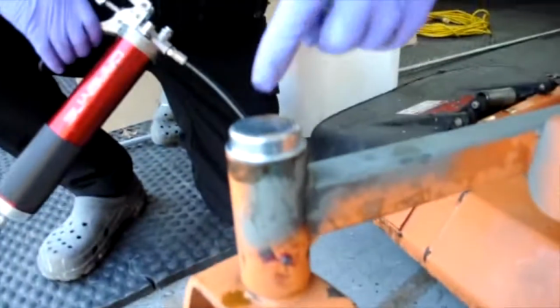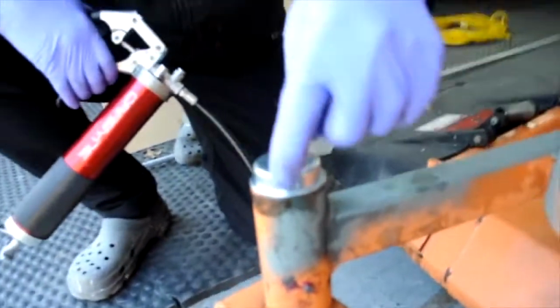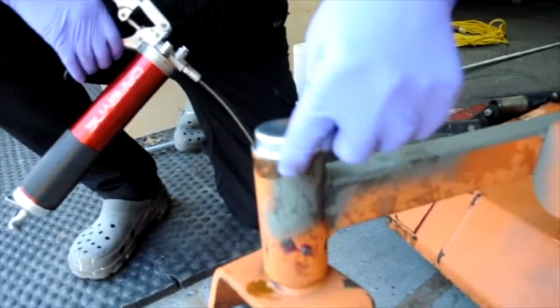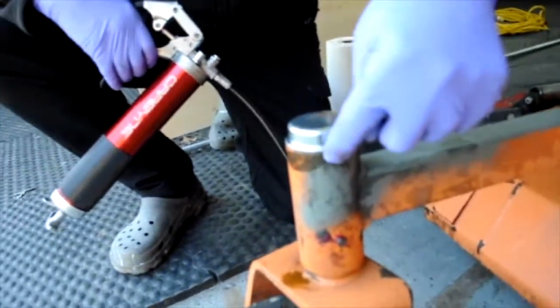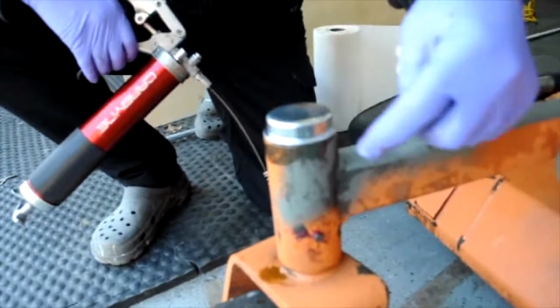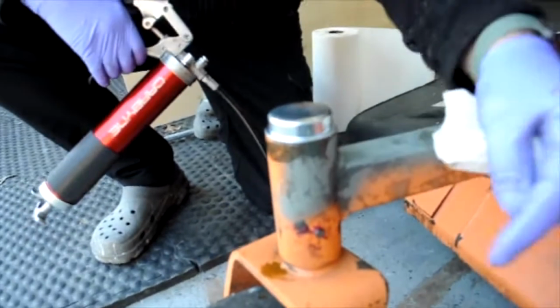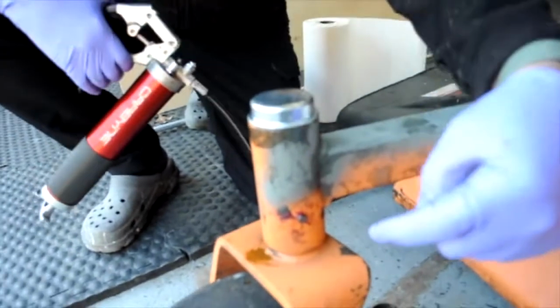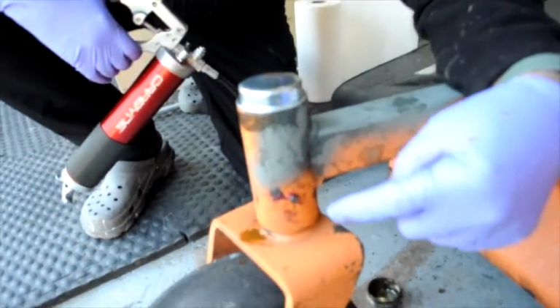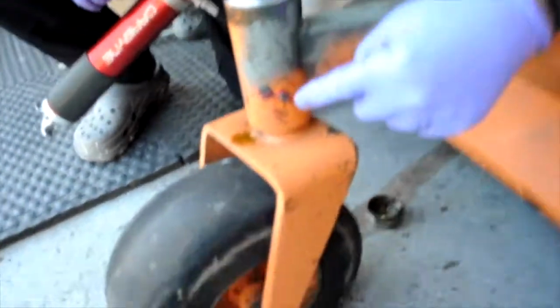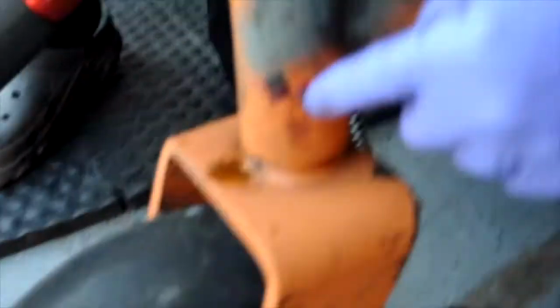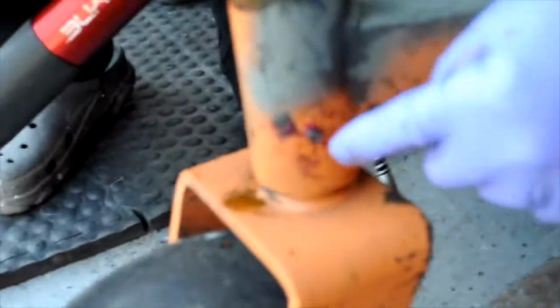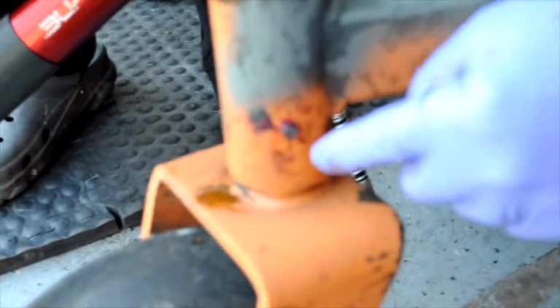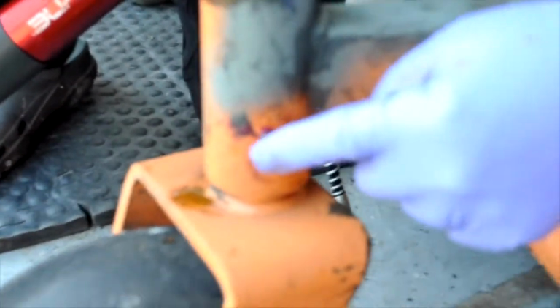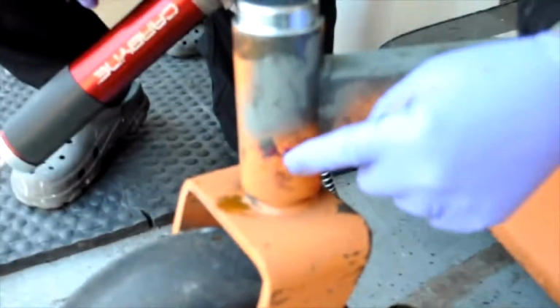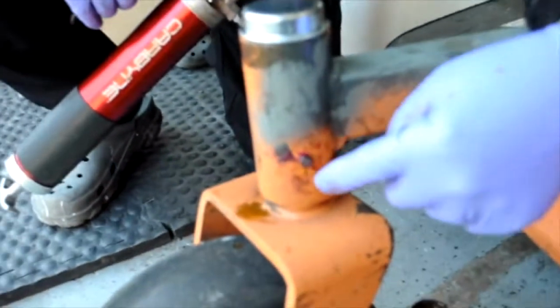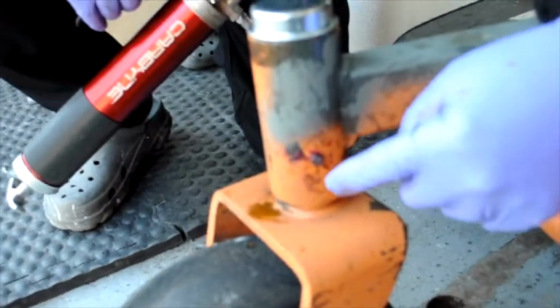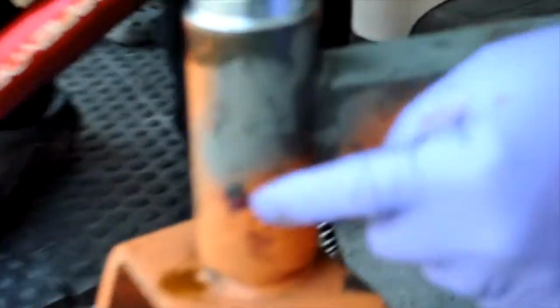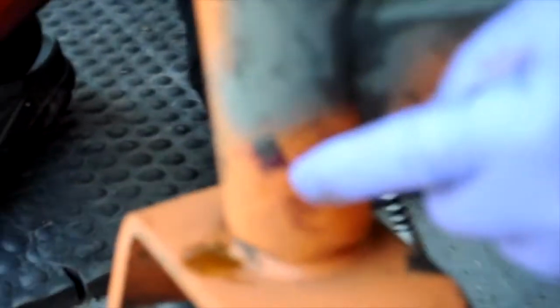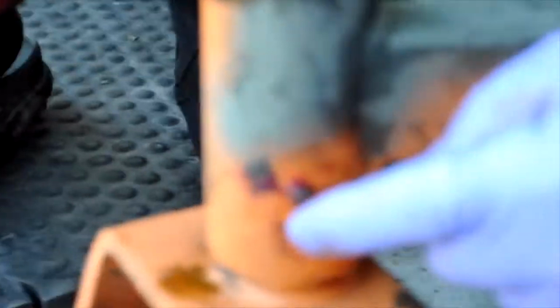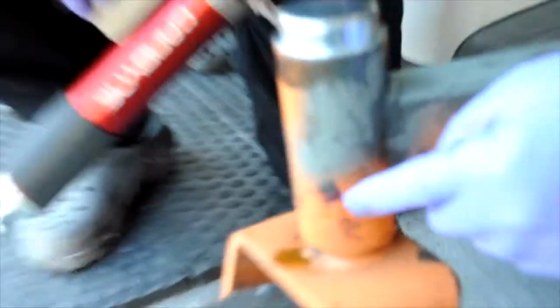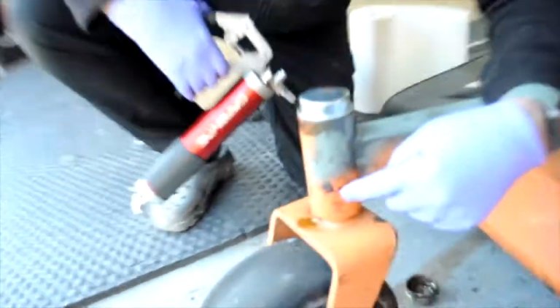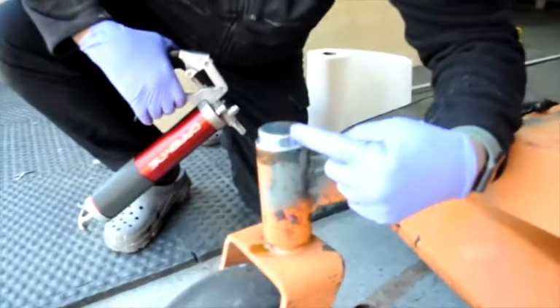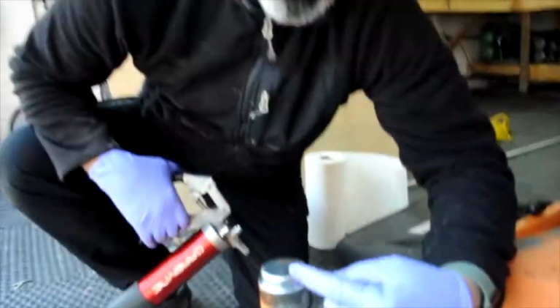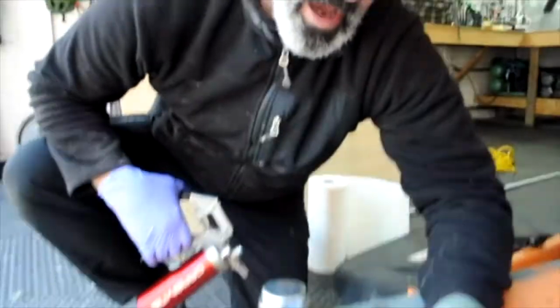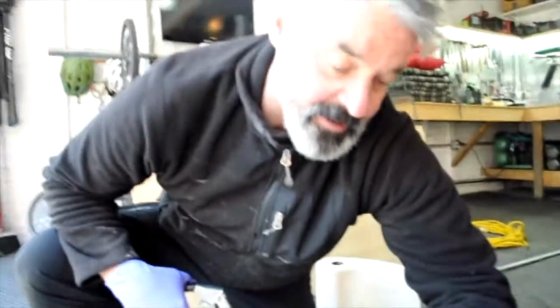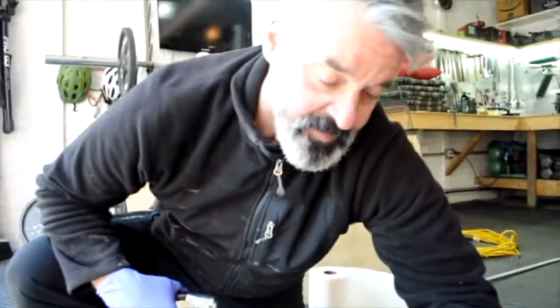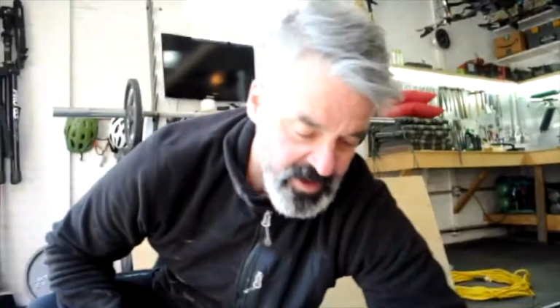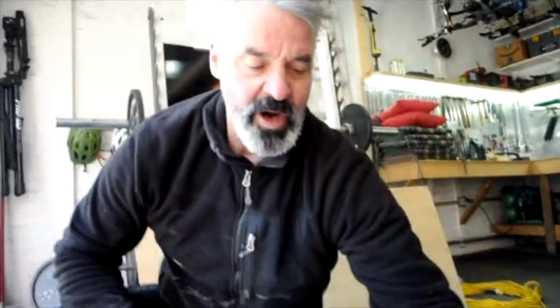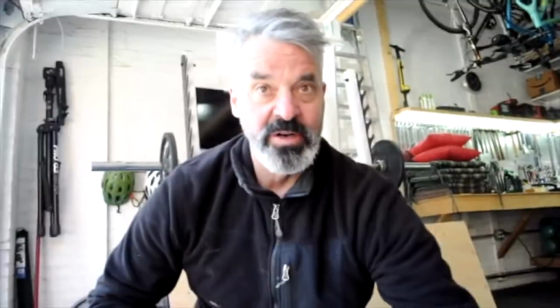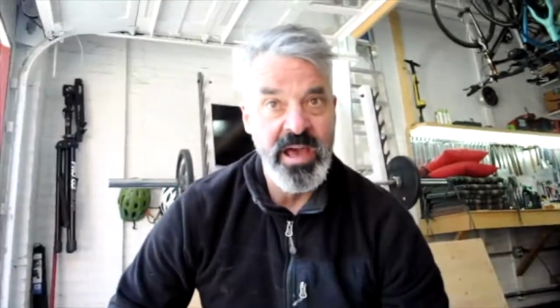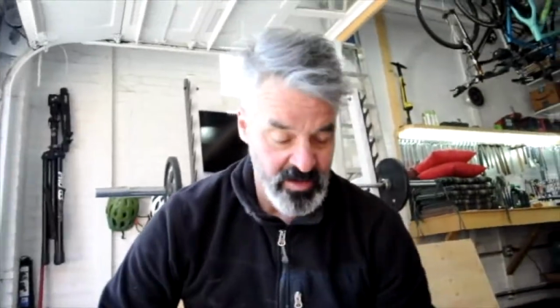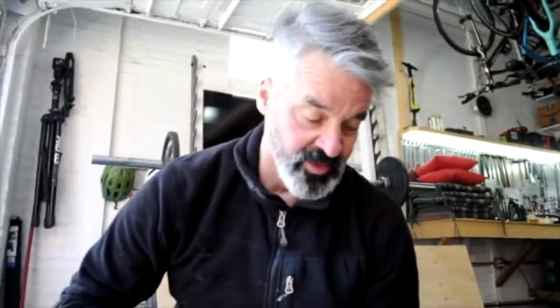Just got done greasing these spindles, and to do that you have to remove these plugs and put a zerk fitting in there. When I did this one, which didn't have a cap on it, a bunch of water came out along with old grease.